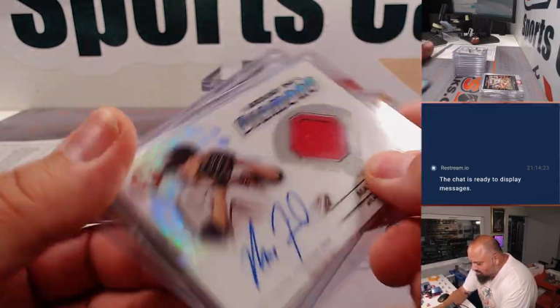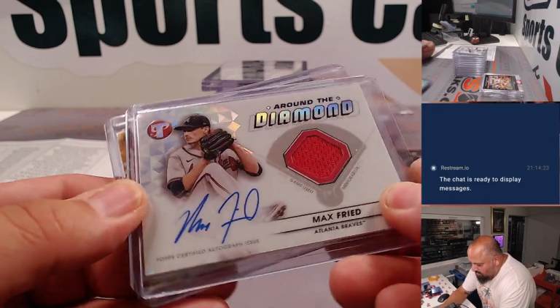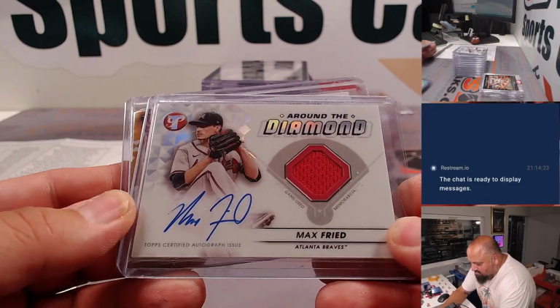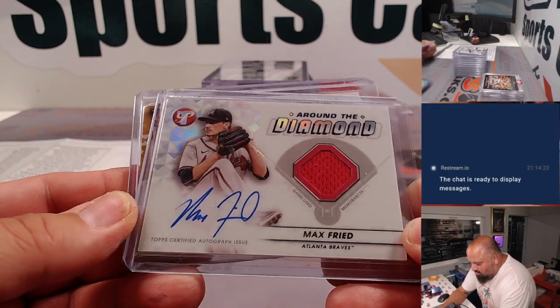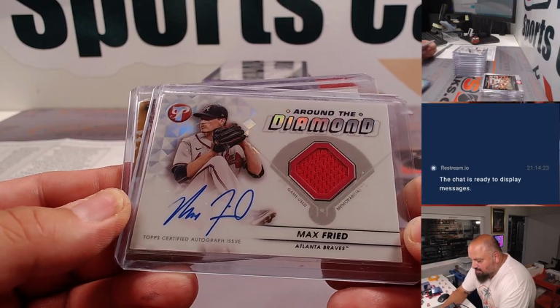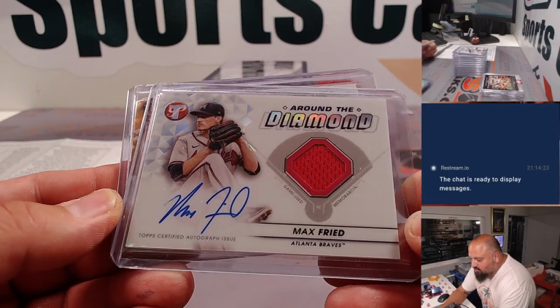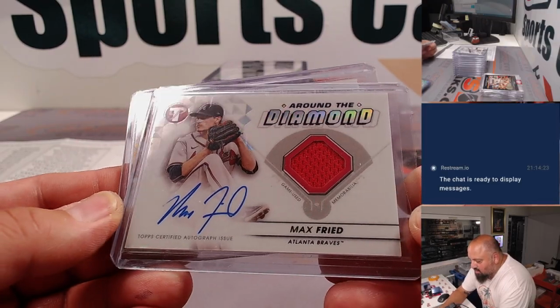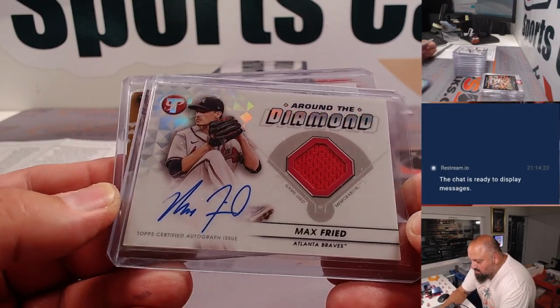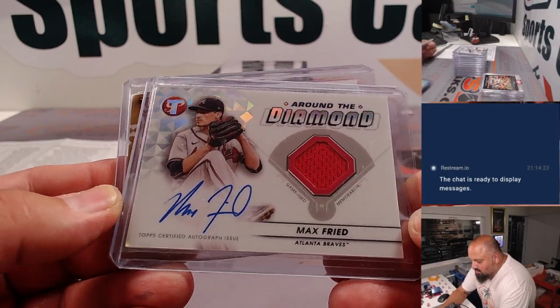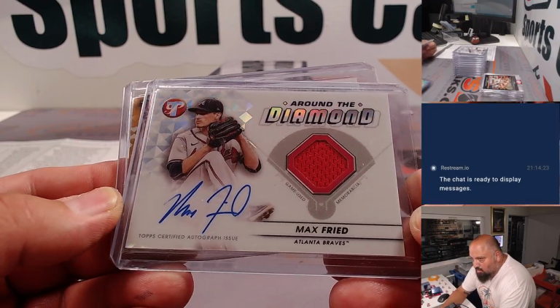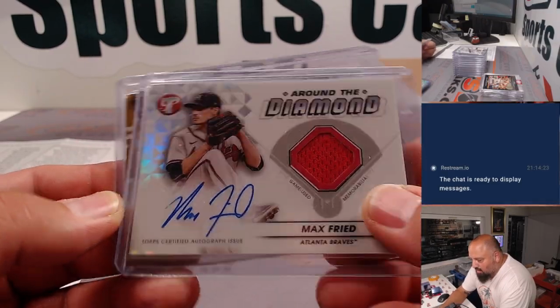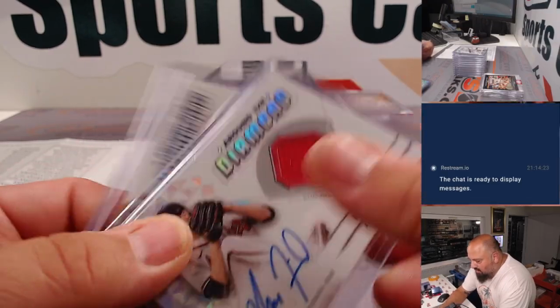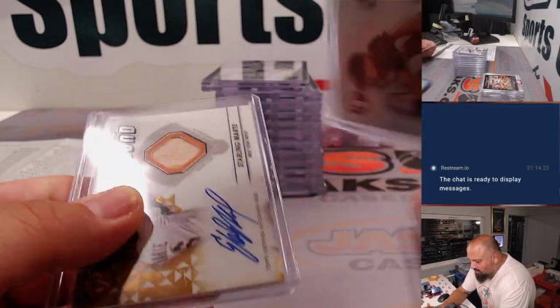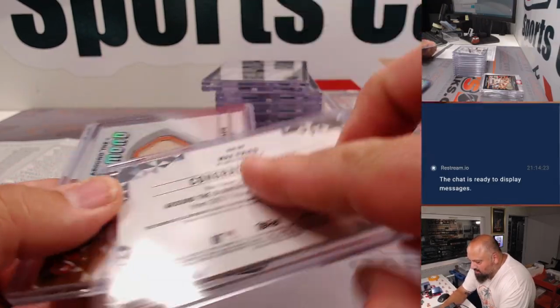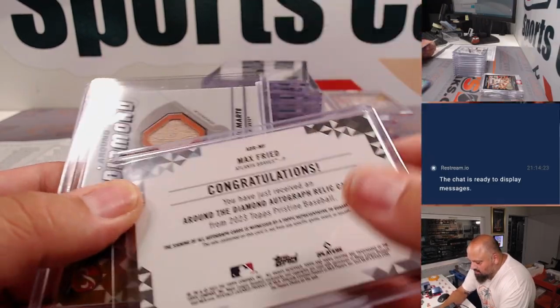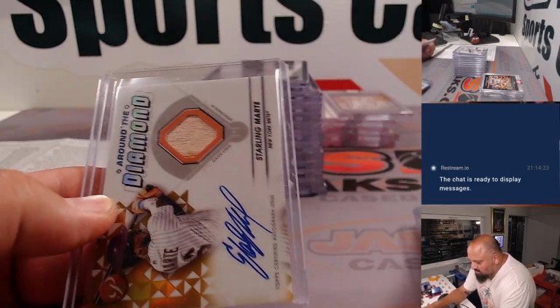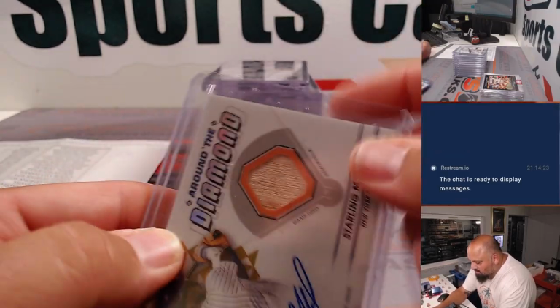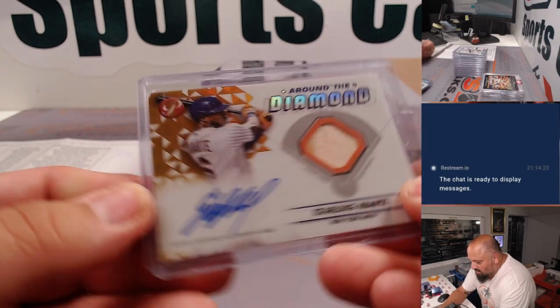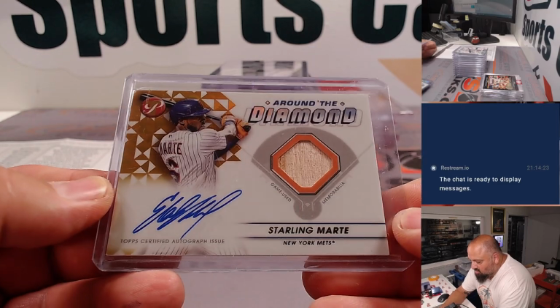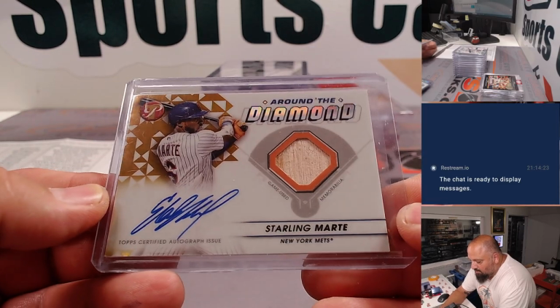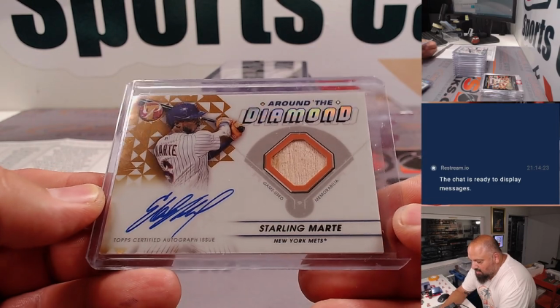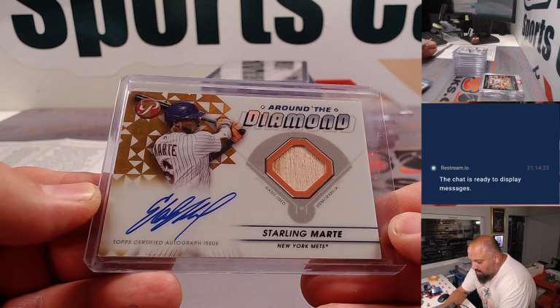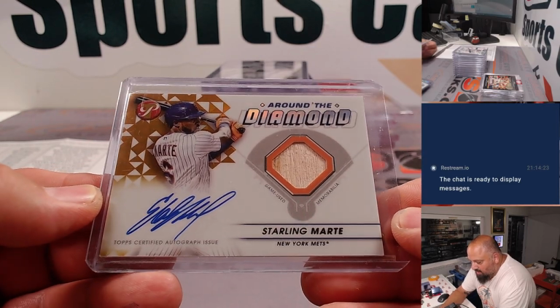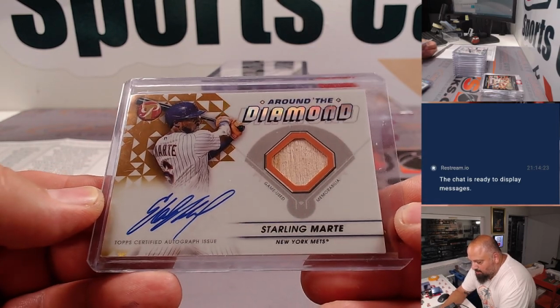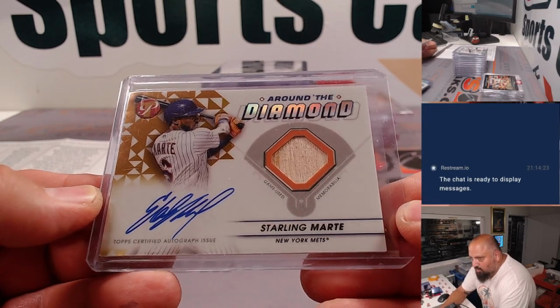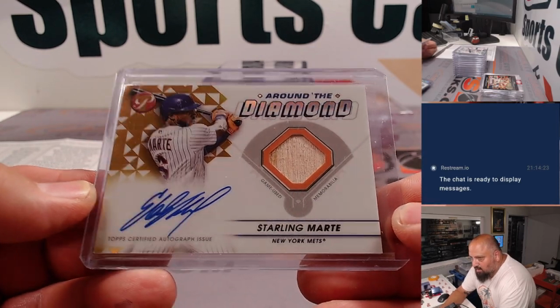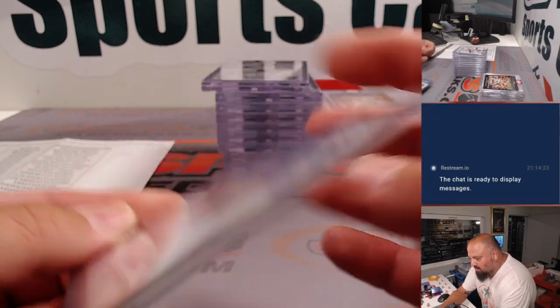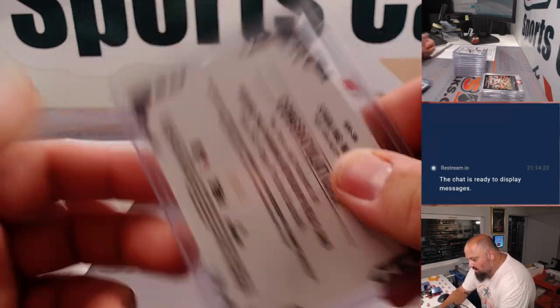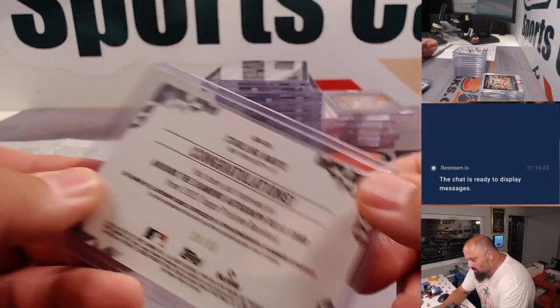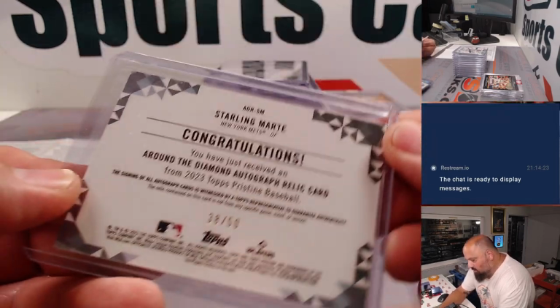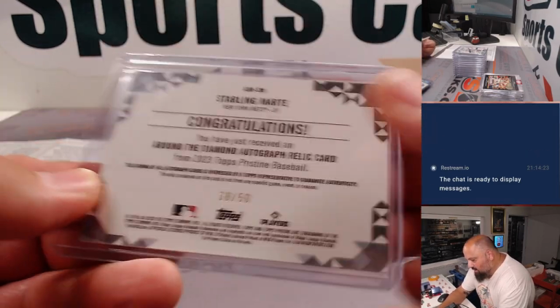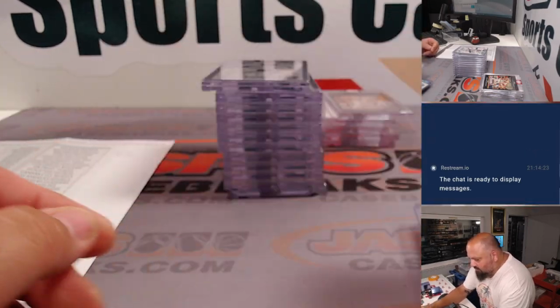Here's a couple of patch autos: Max Freed, Around the Diamond, and a Starling Marte Around the Diamond — bat relic and auto, out of 50.